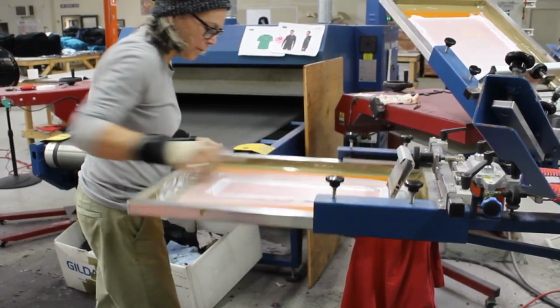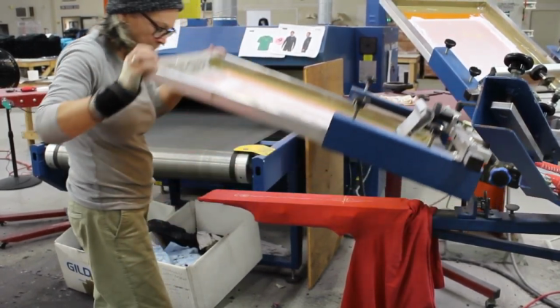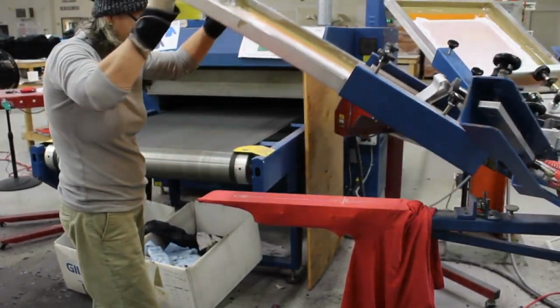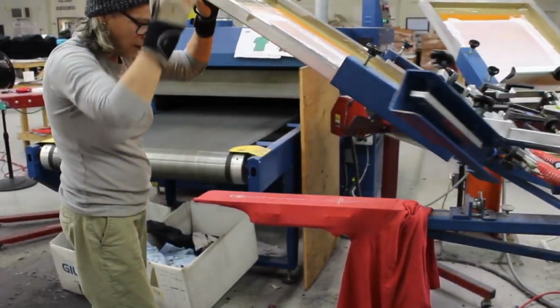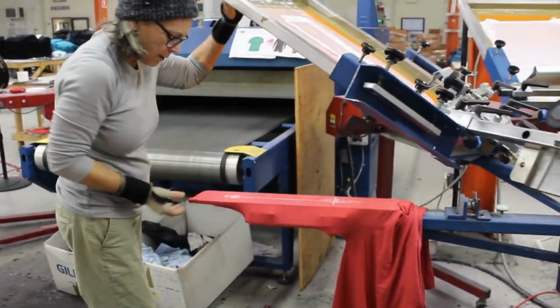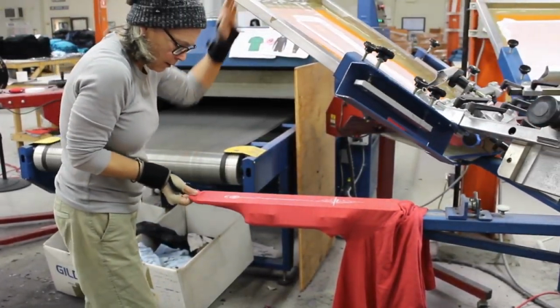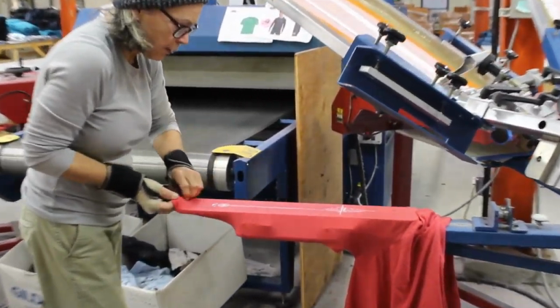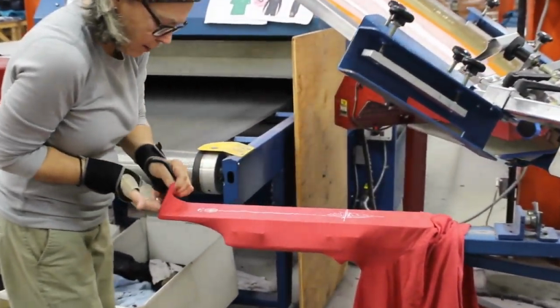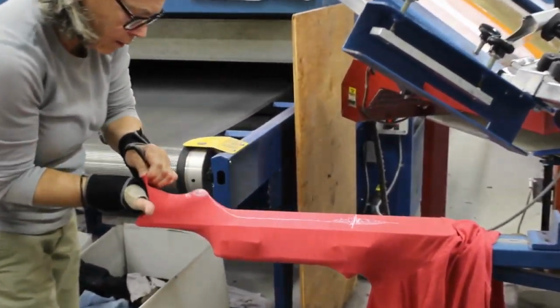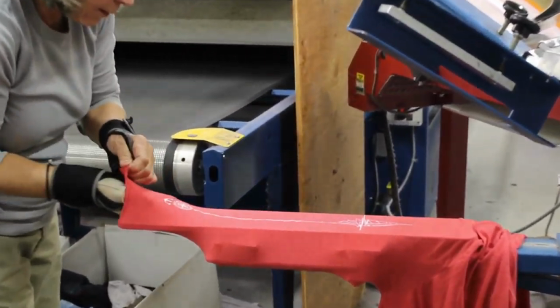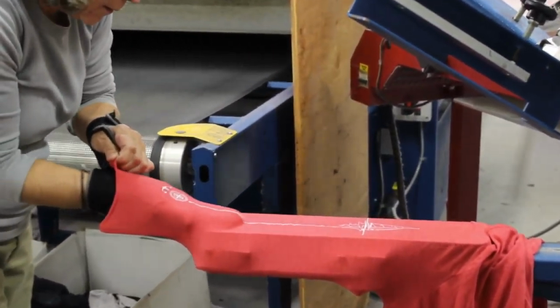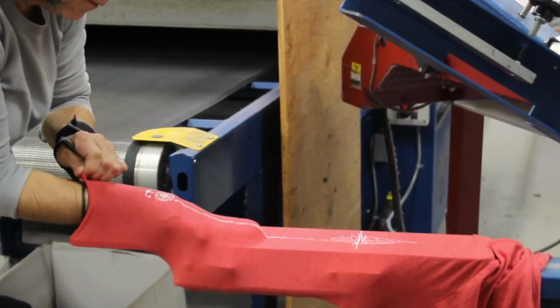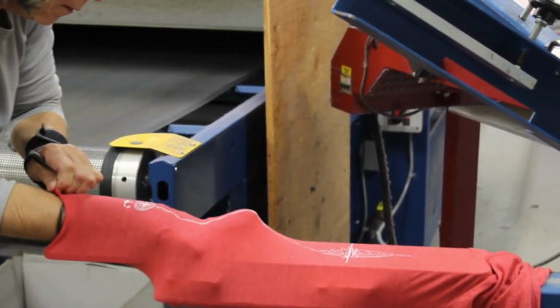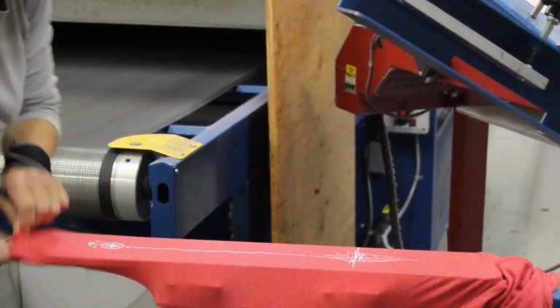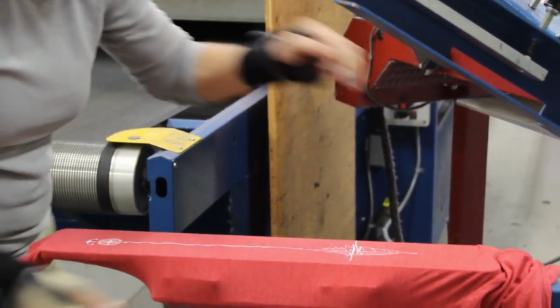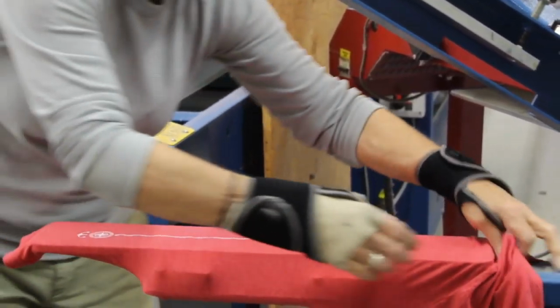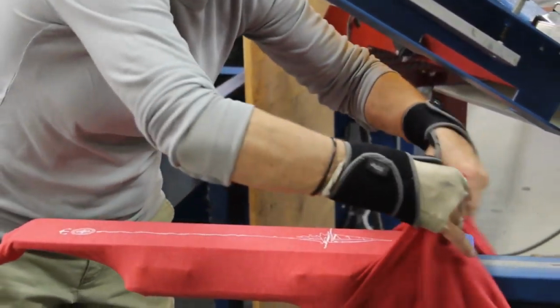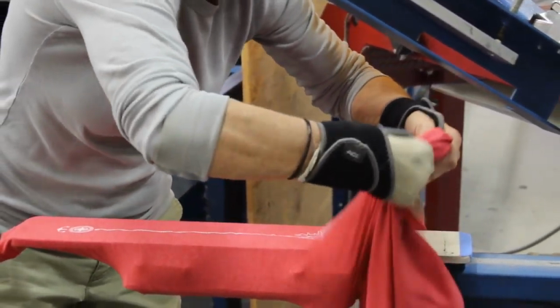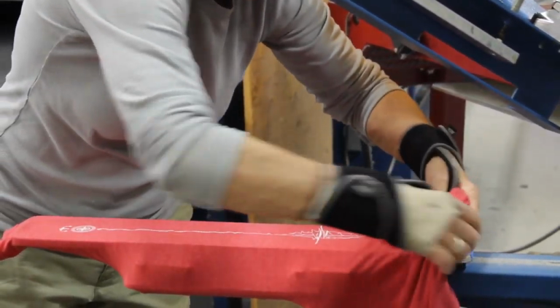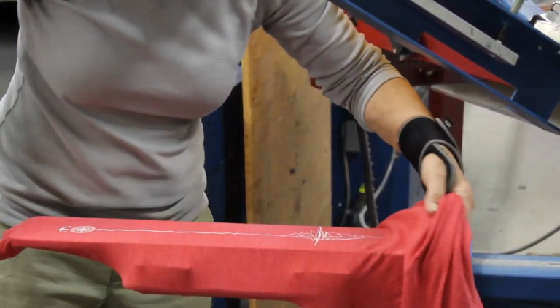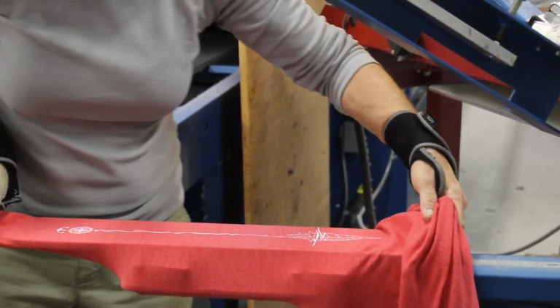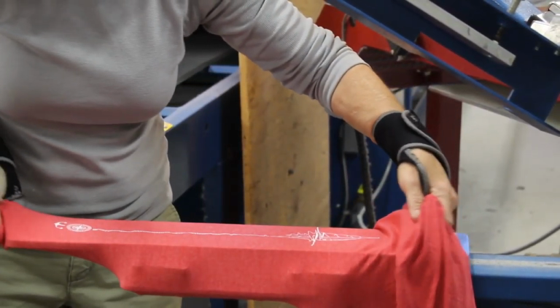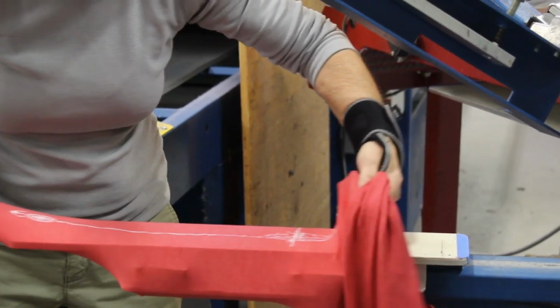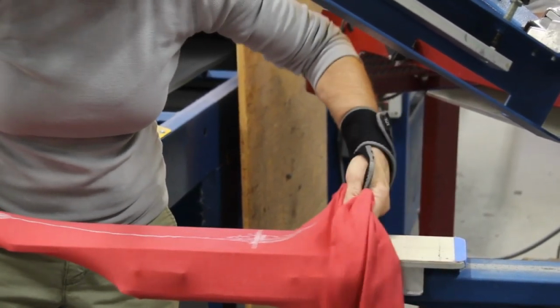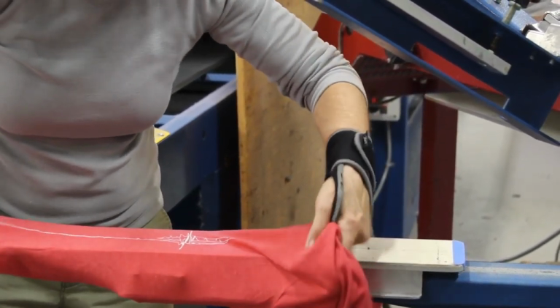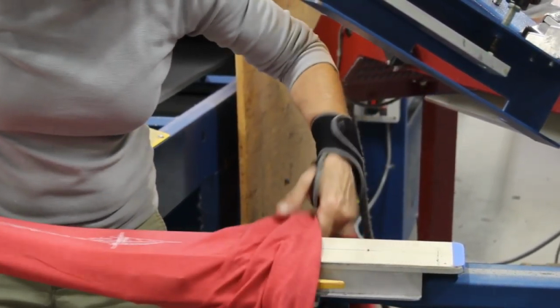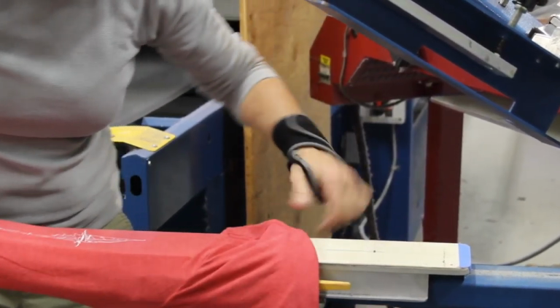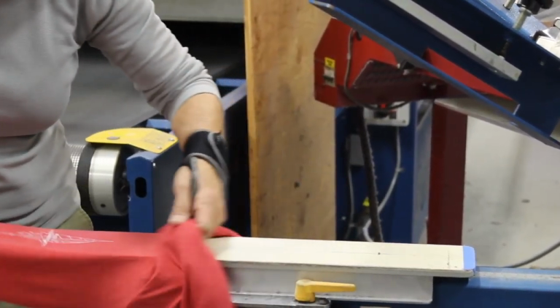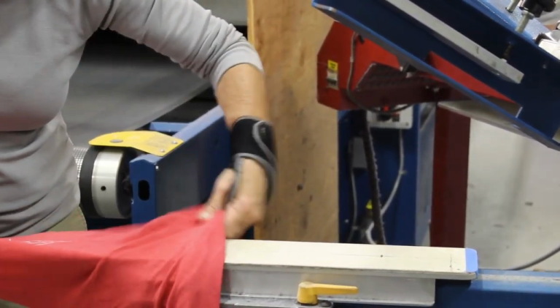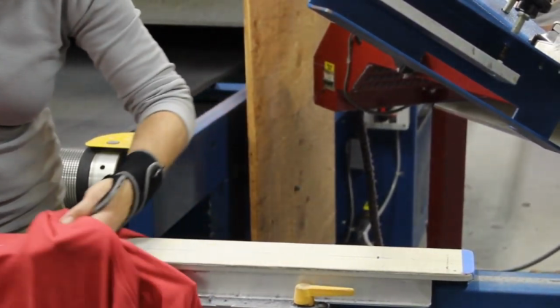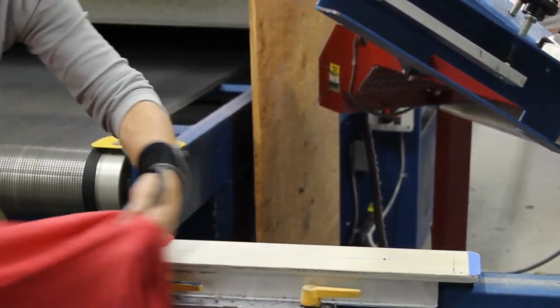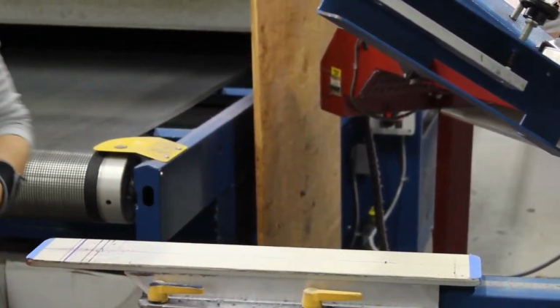Notice how much care is used when removing the garment from the platen. This is to ensure that the print, since it is still wet, is not messed up in any way. The image is then placed with care on the dryer in order for the ink to cure.